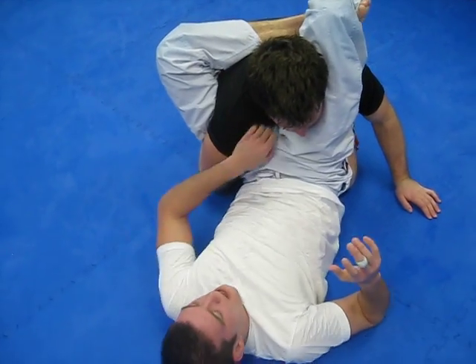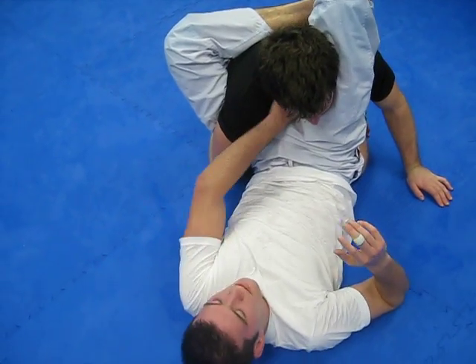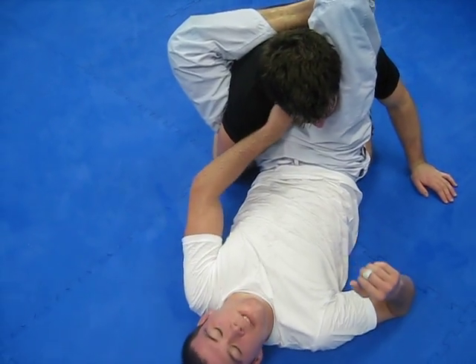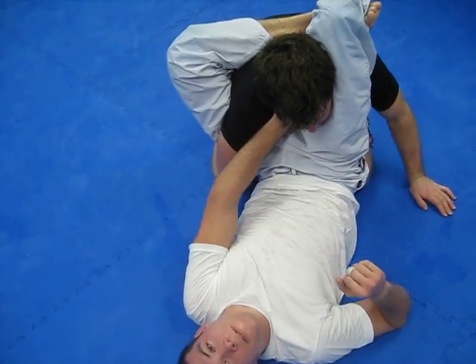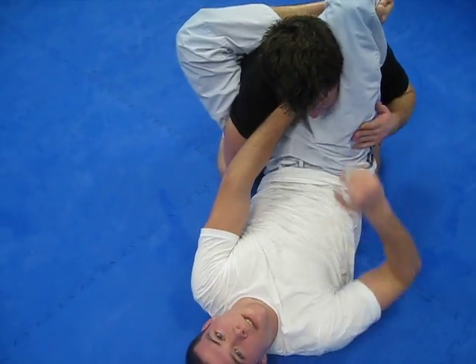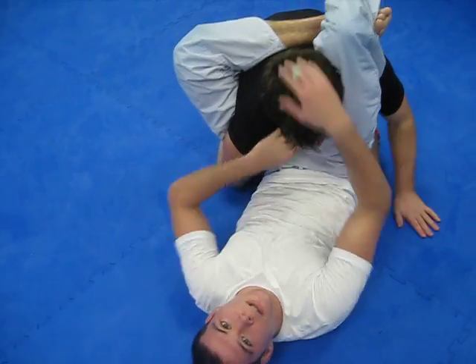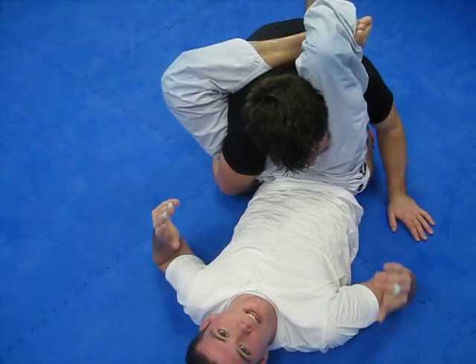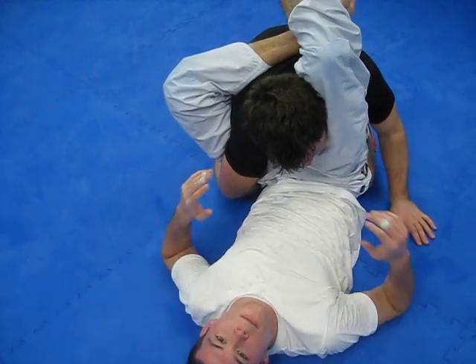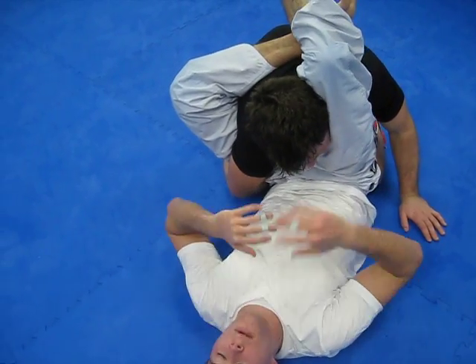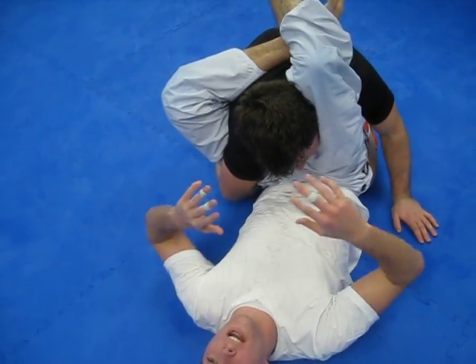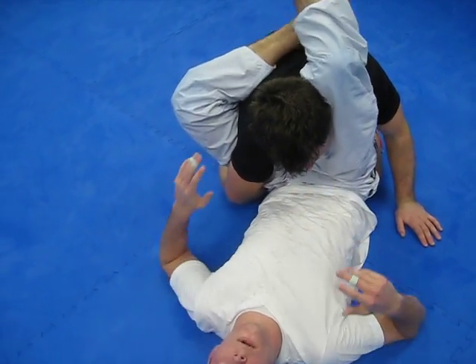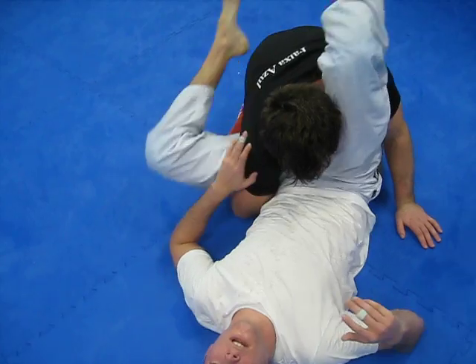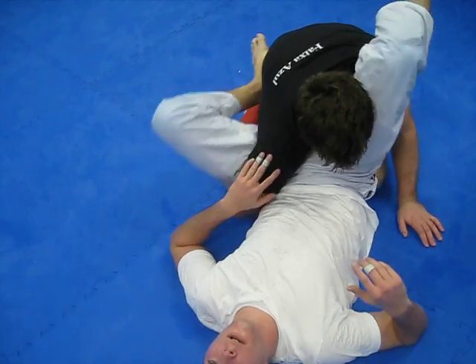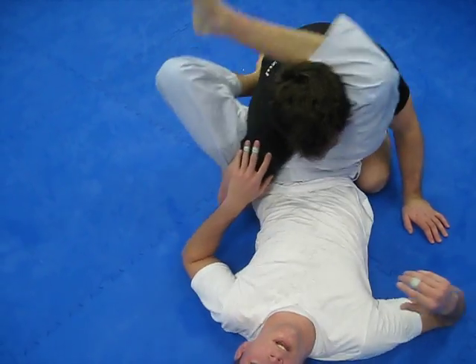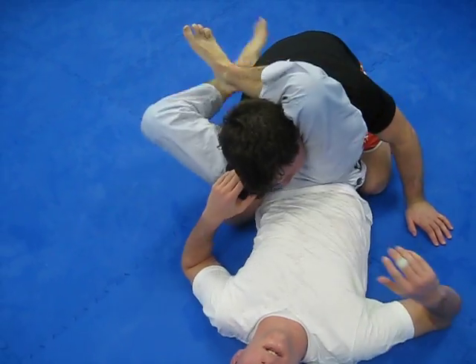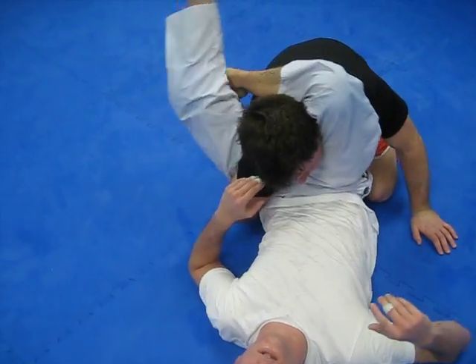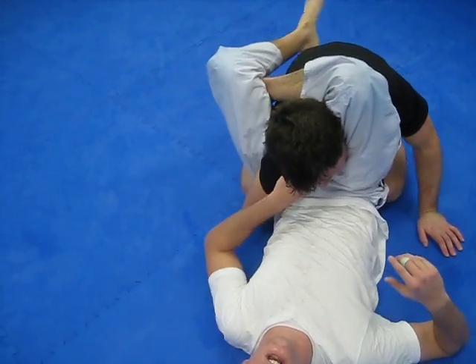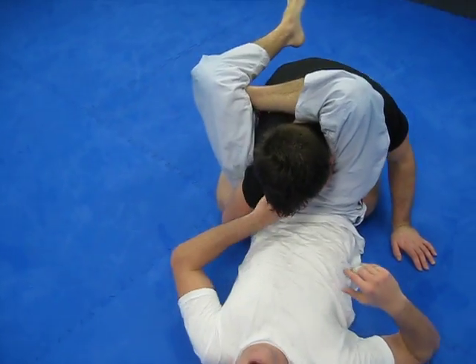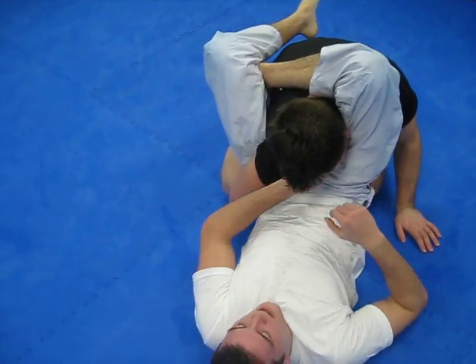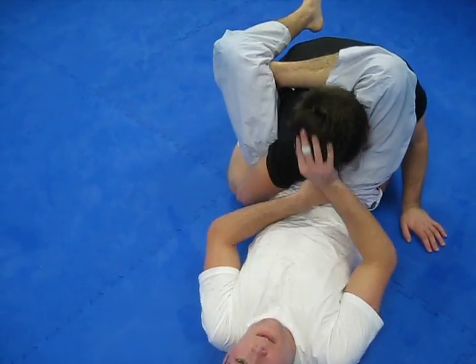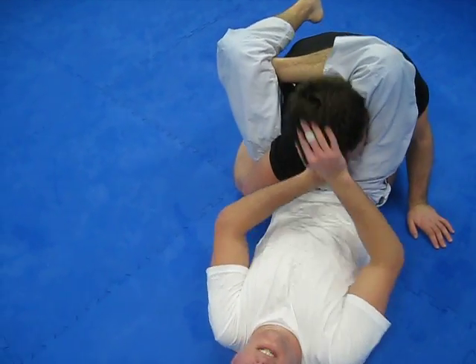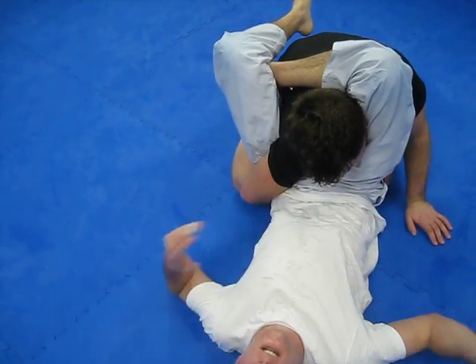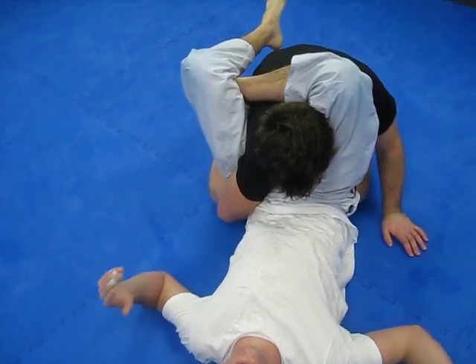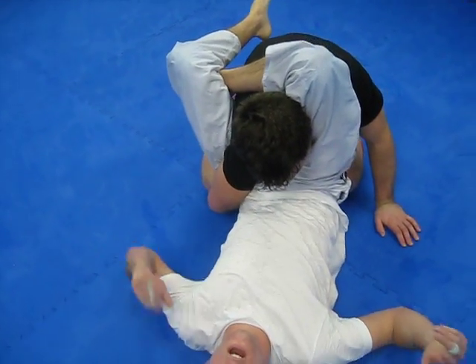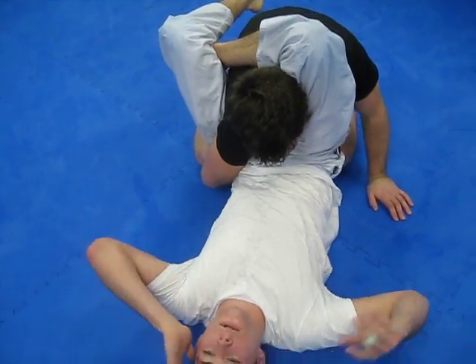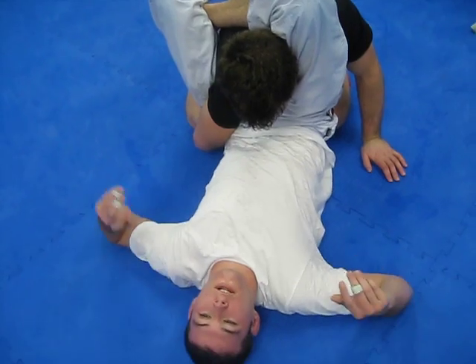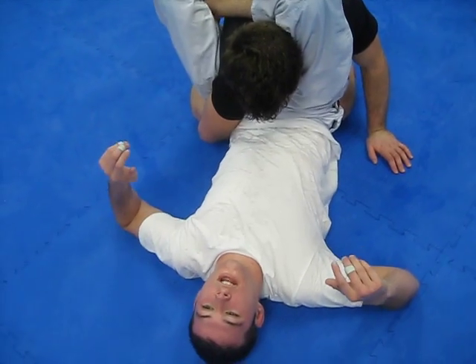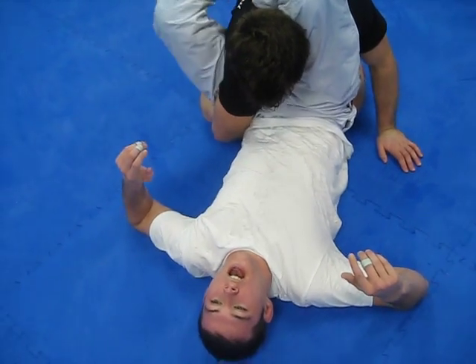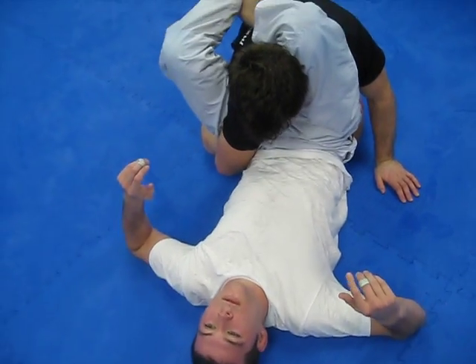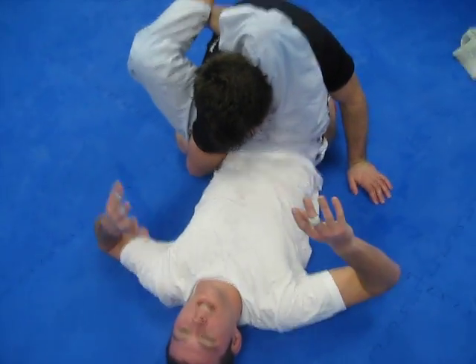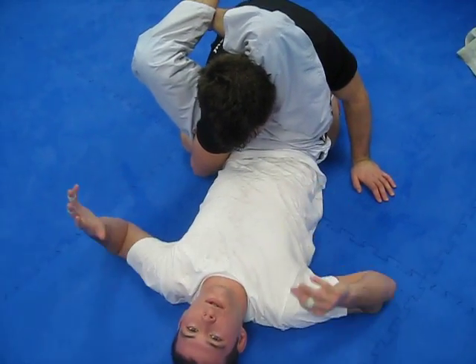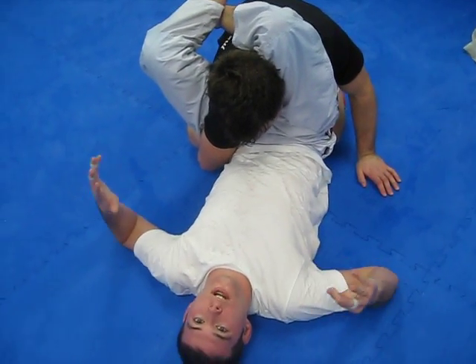I can do the fist-to-the-throat kind of thing, but a lot of guys are aware of it. They know it's coming. They're going to keep their chin down right here, so I'm not going to be able to get it — it's too tough. So what I'm going to do is switch to like a three-quarter triangle.